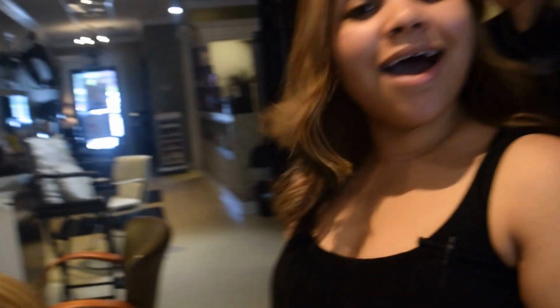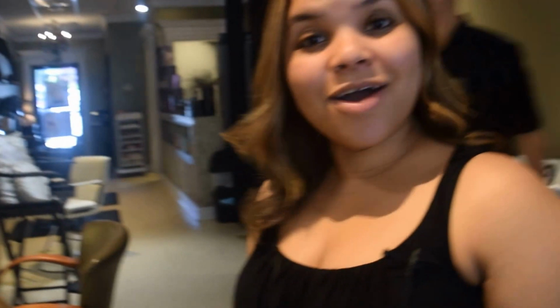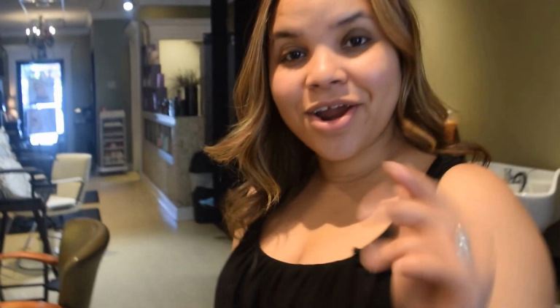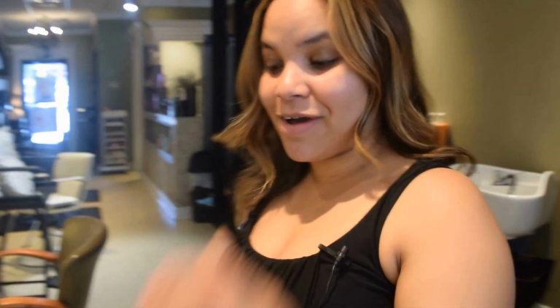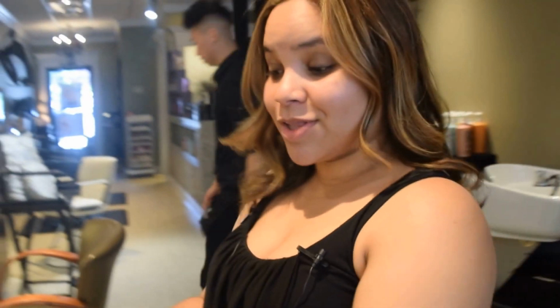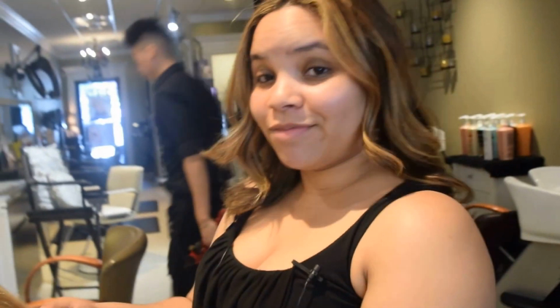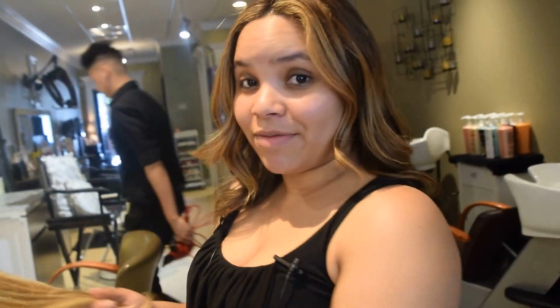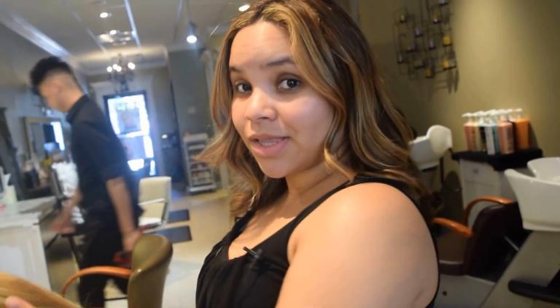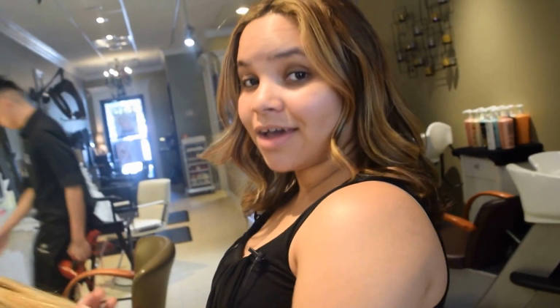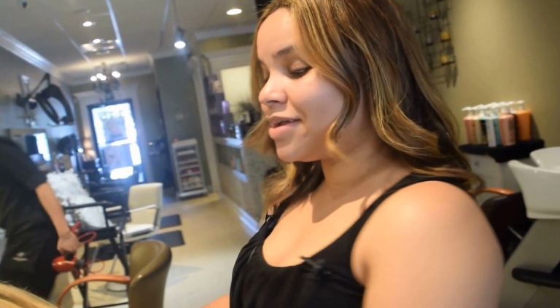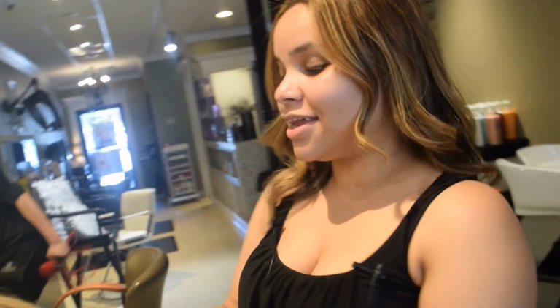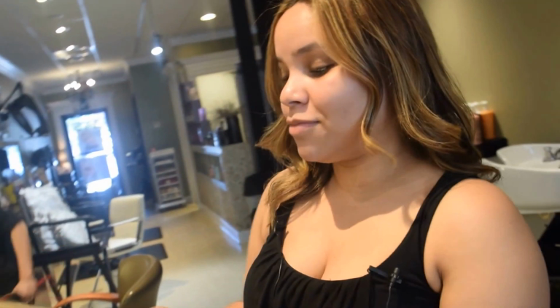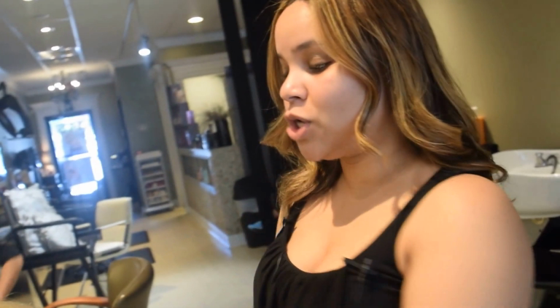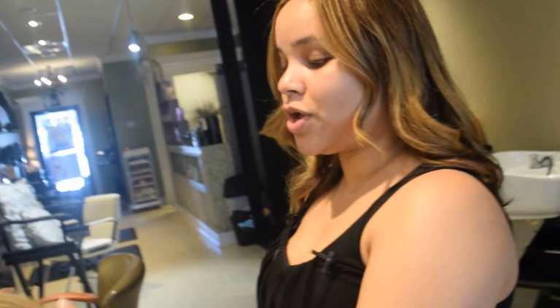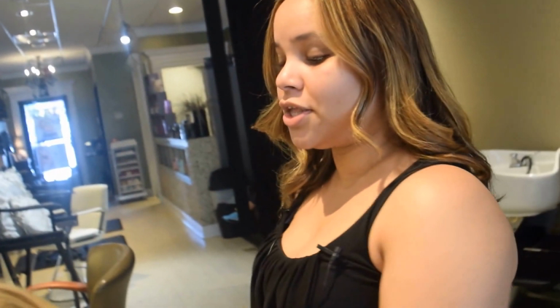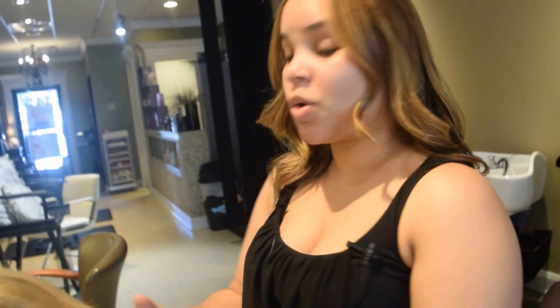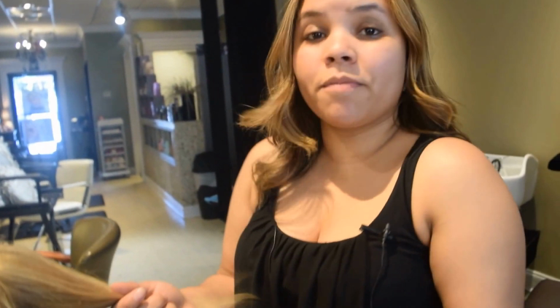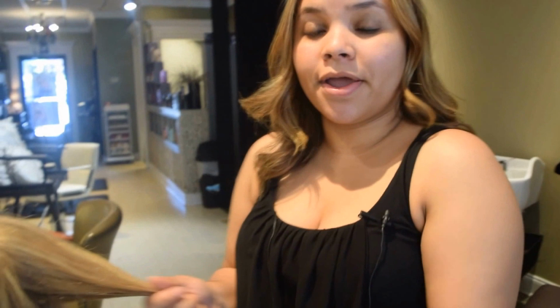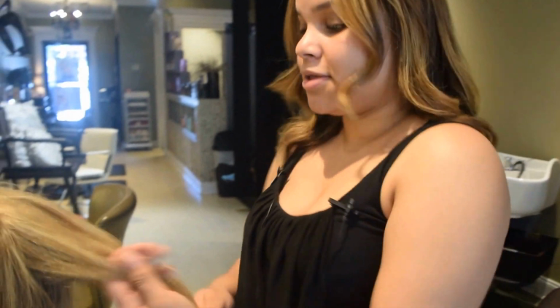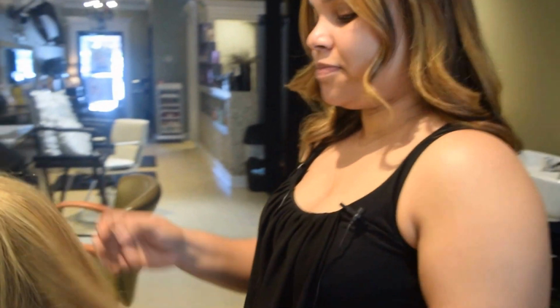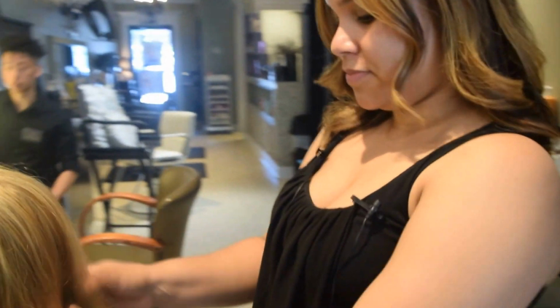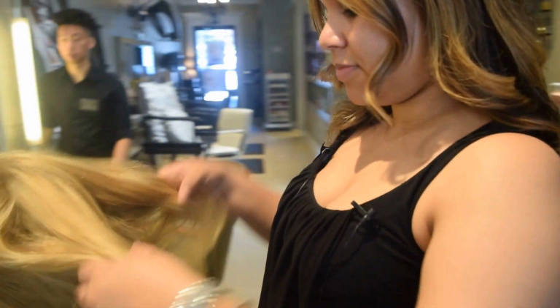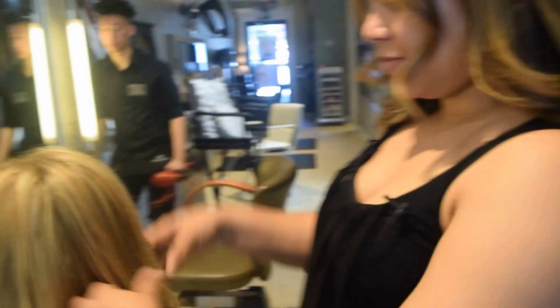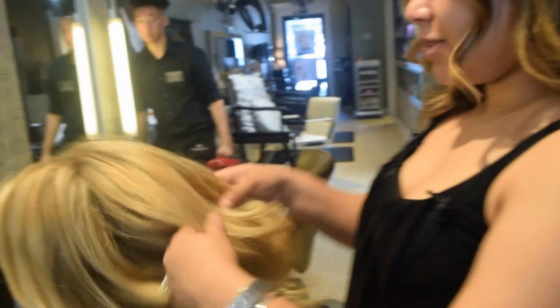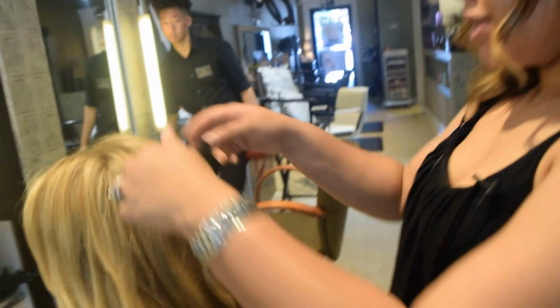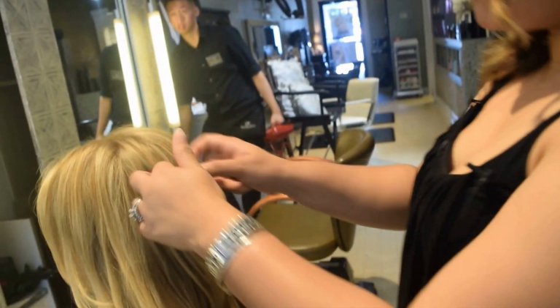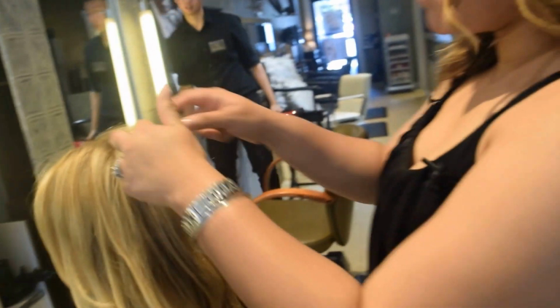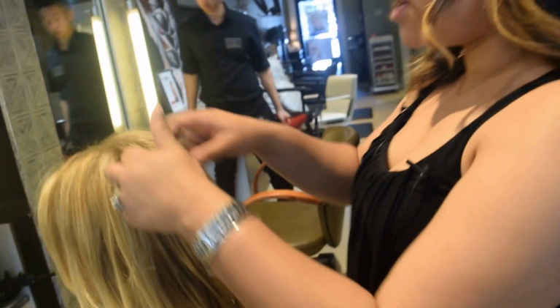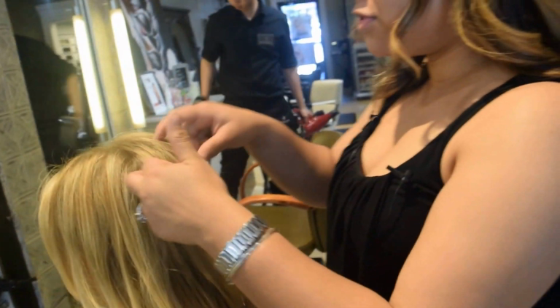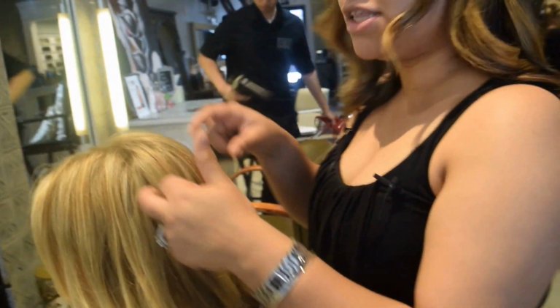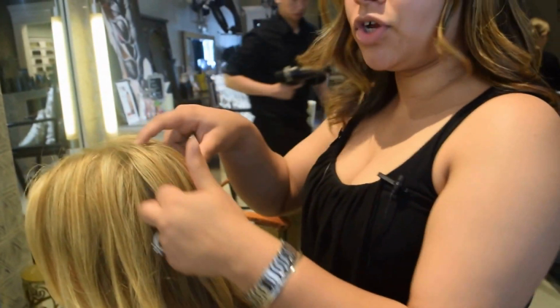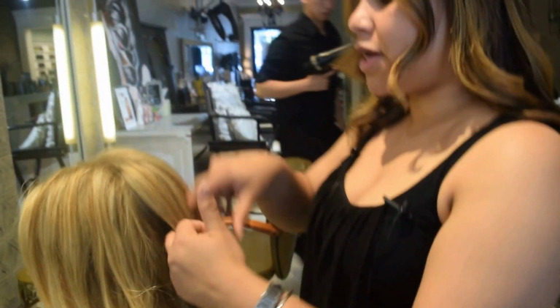Hi, how are you? I'm Snow from Beauty of People Salon. I'm here today and I'm going to show you how to do a quick braid. The braid that I'm going to do today is a fishtail.